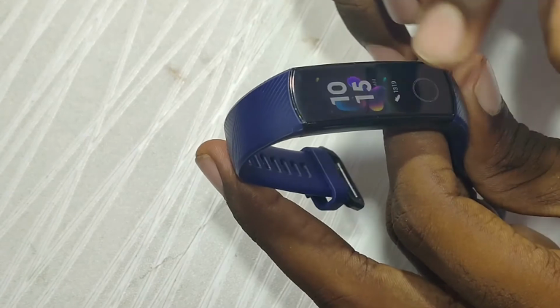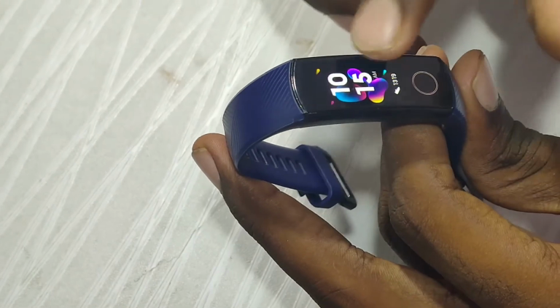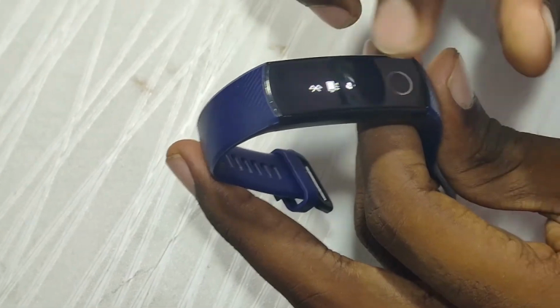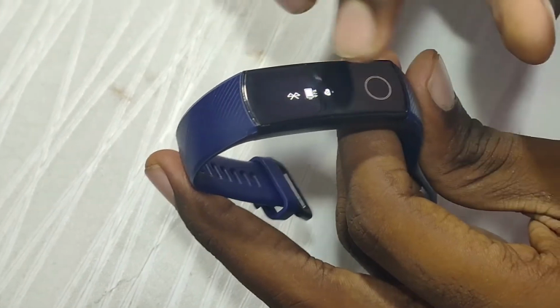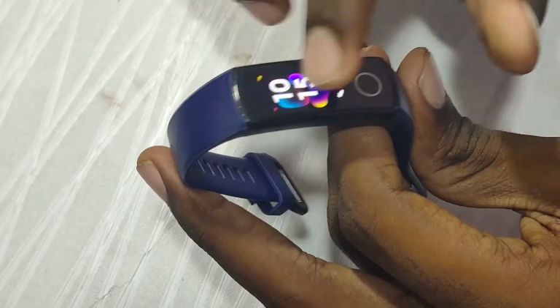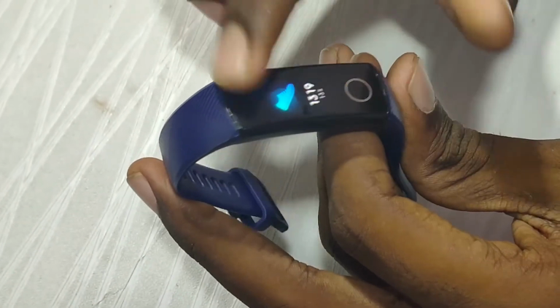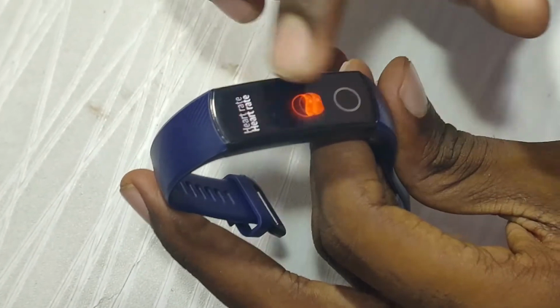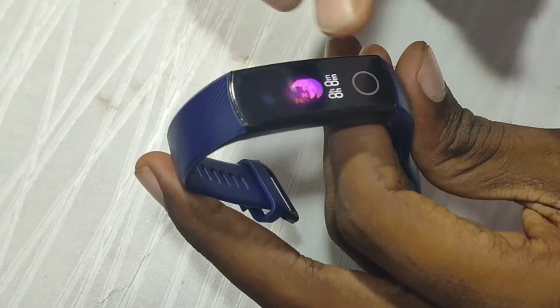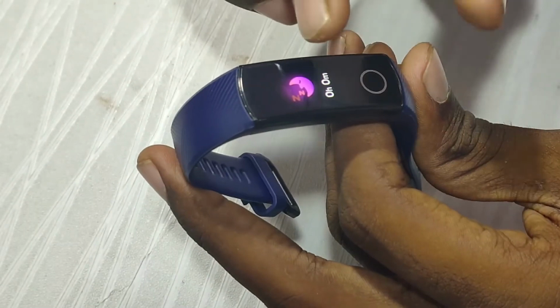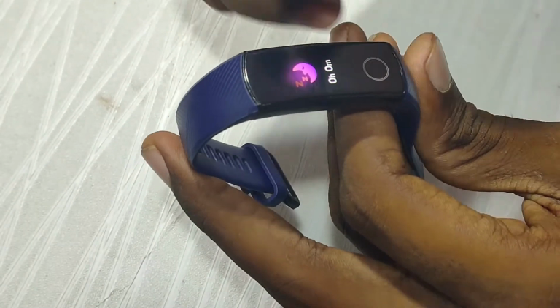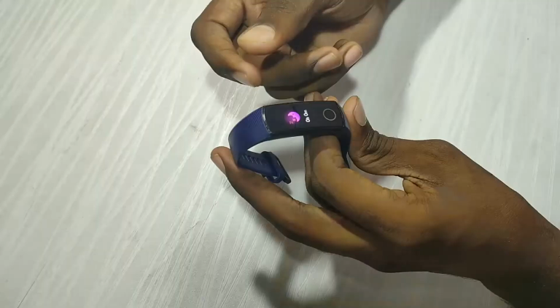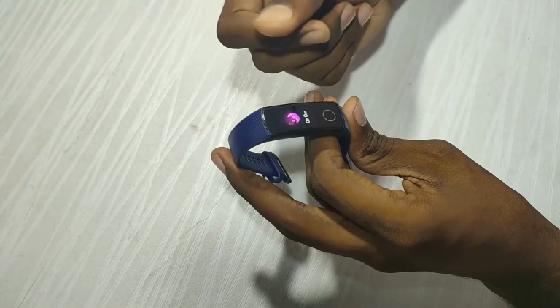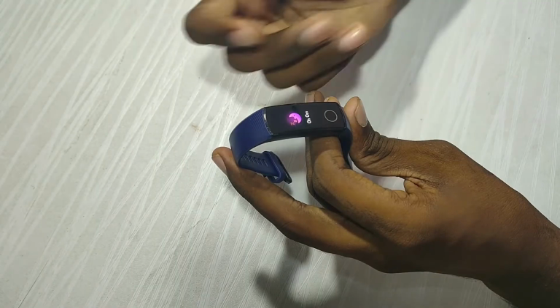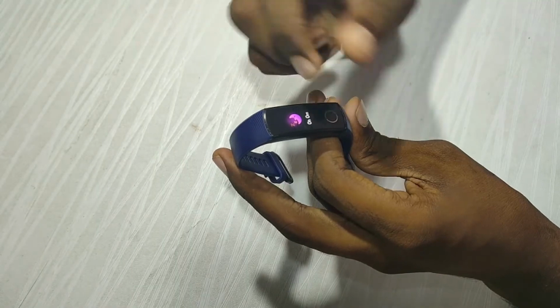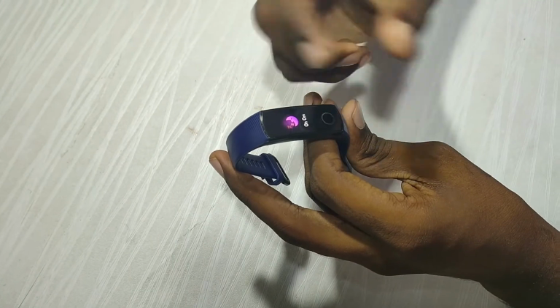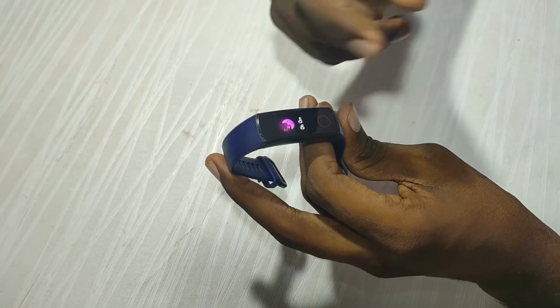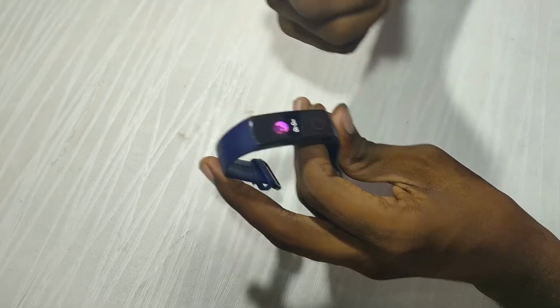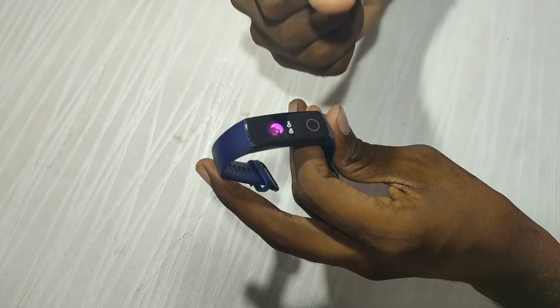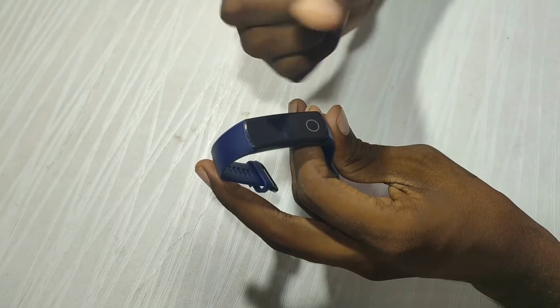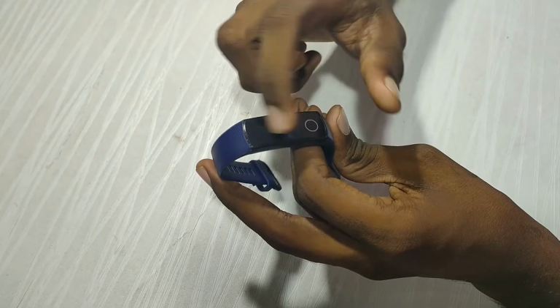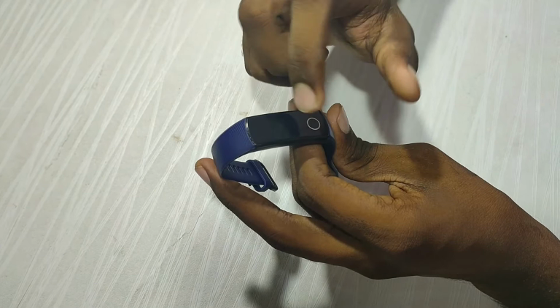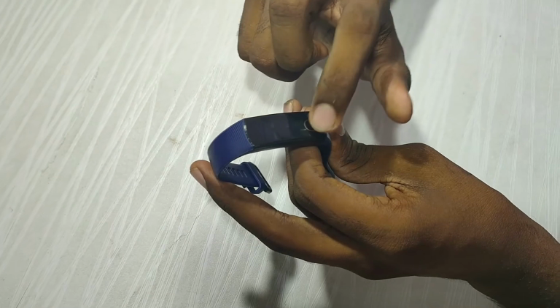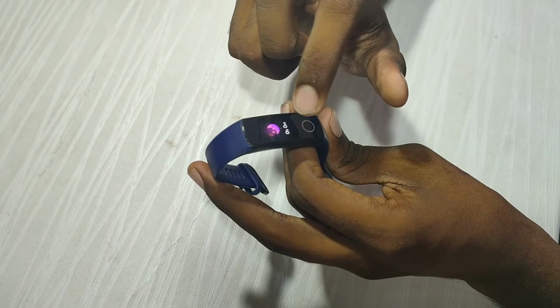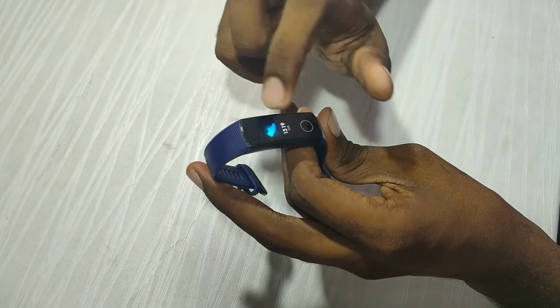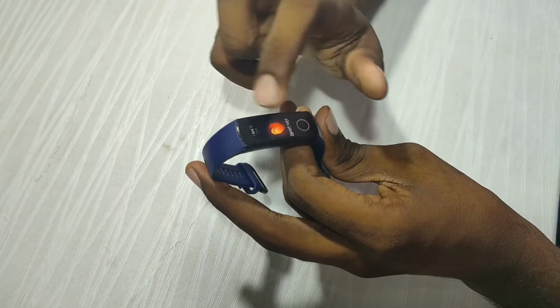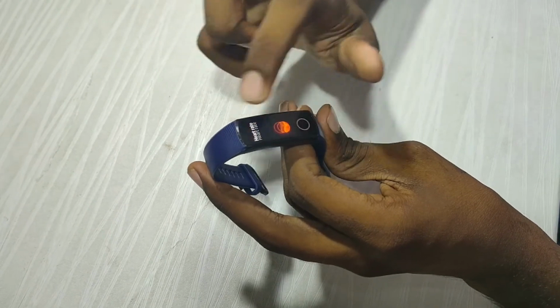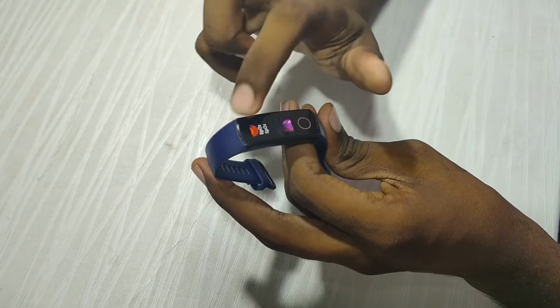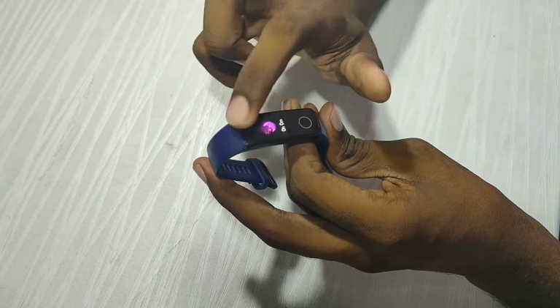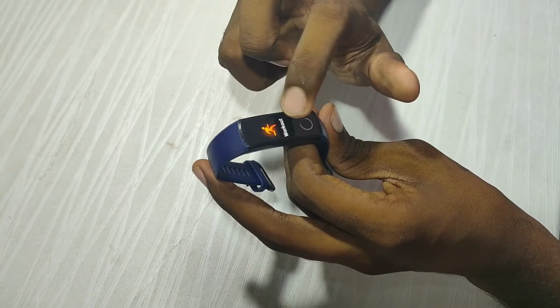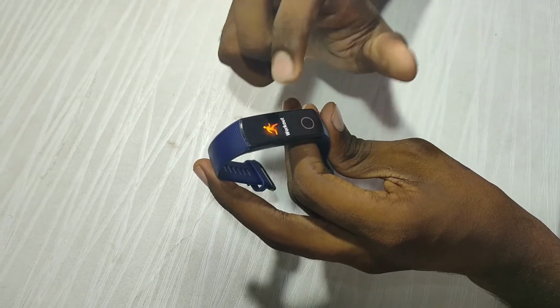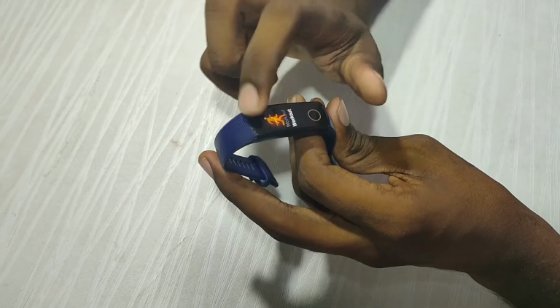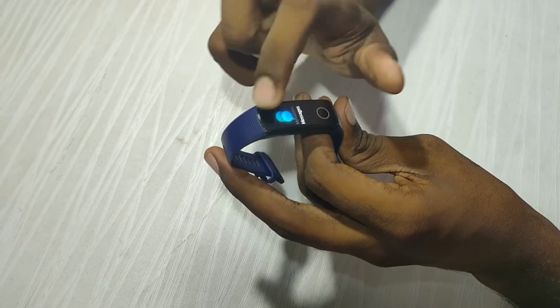It has a lot of protection in sunlight, so this band can be used in sunlight. With this feature, battery usage is also reduced.